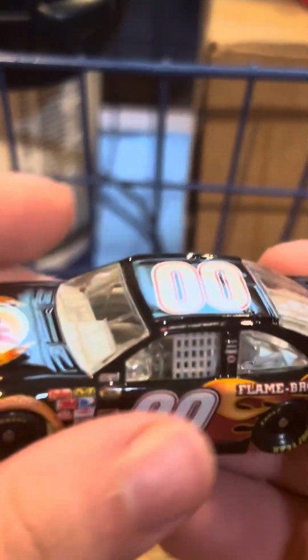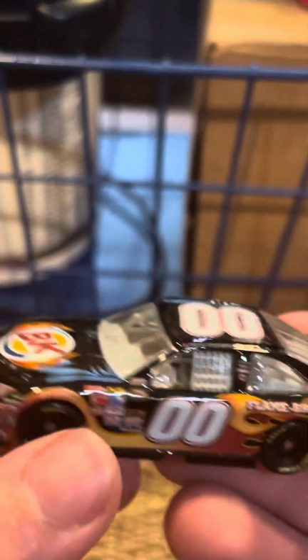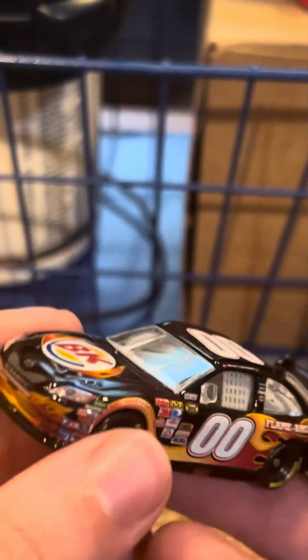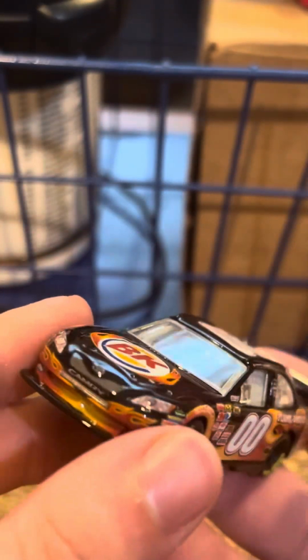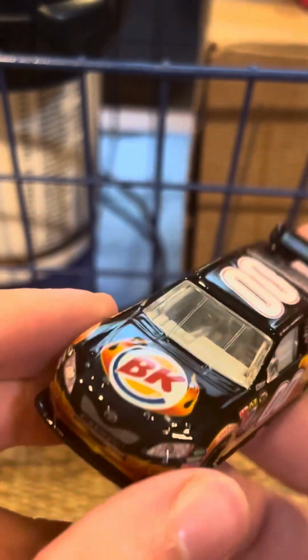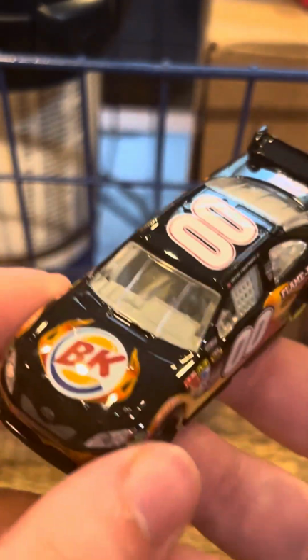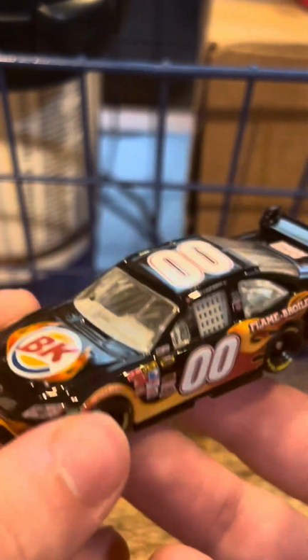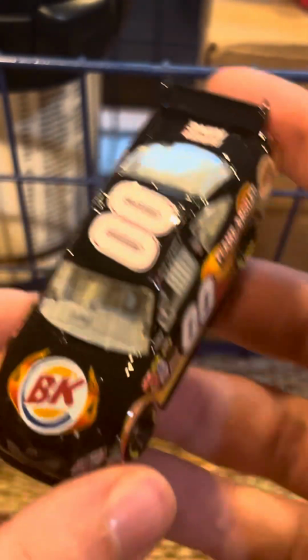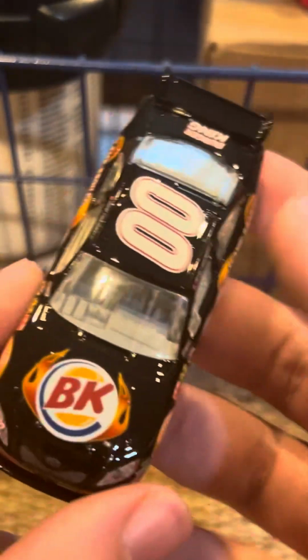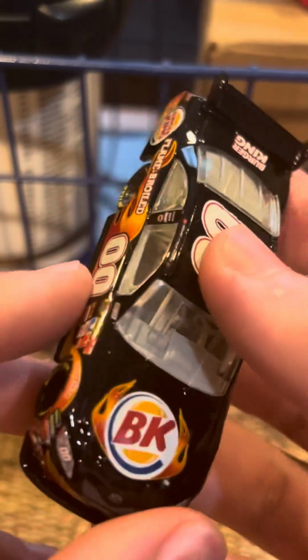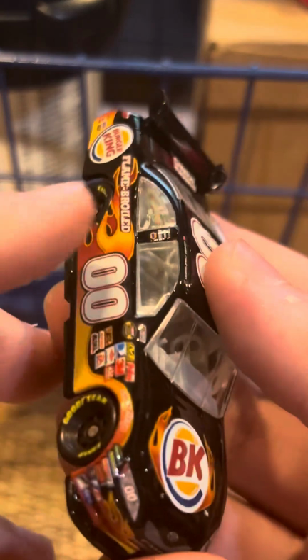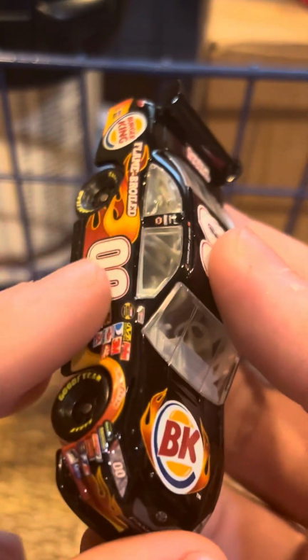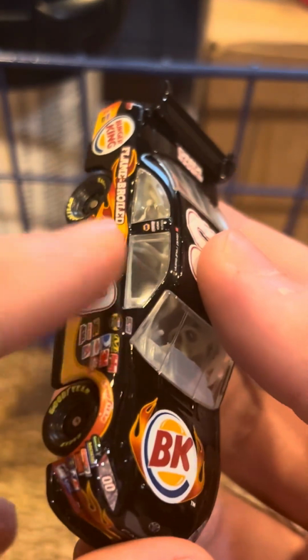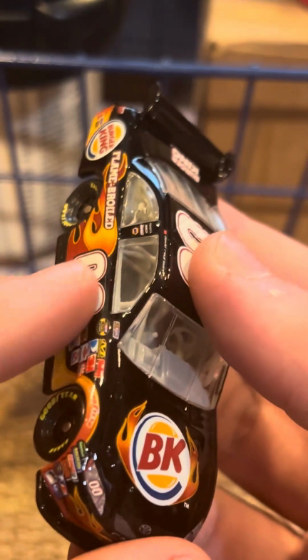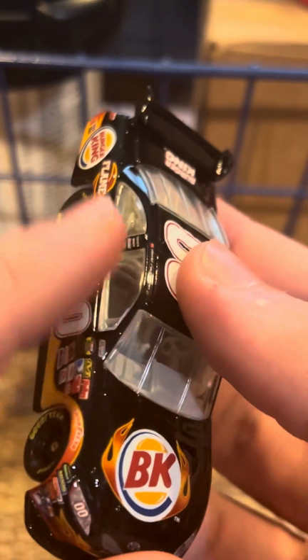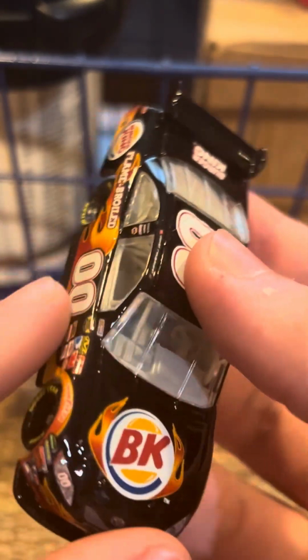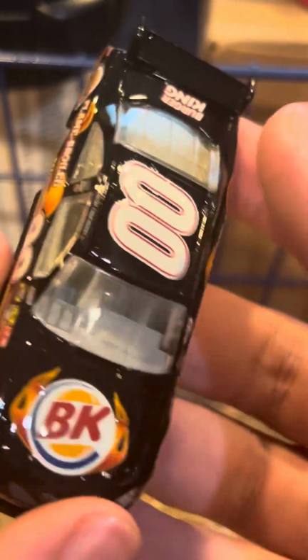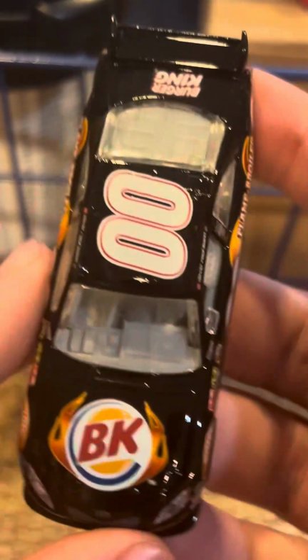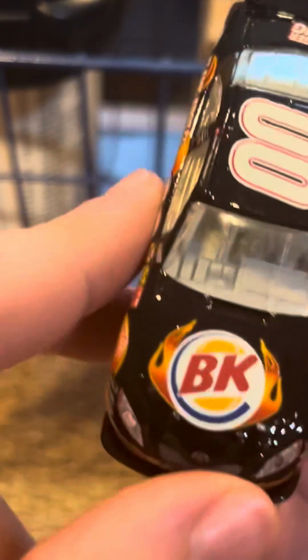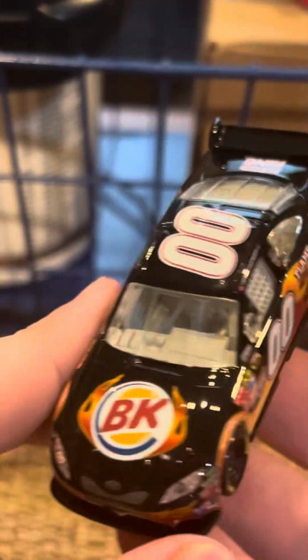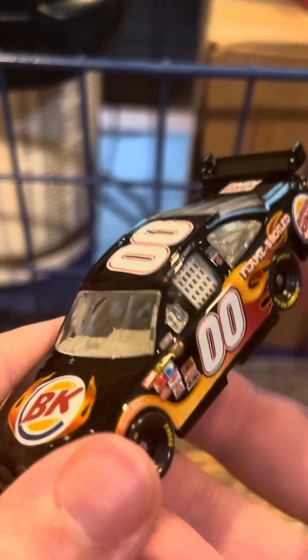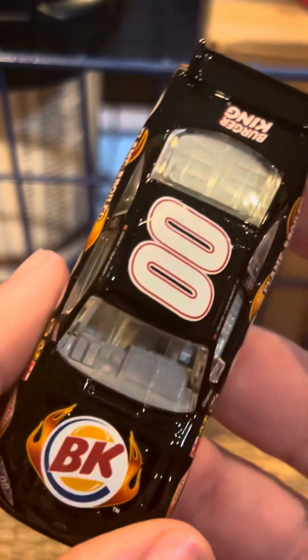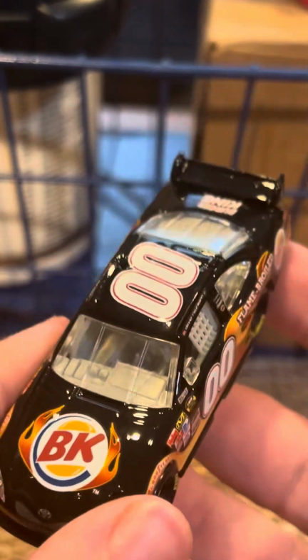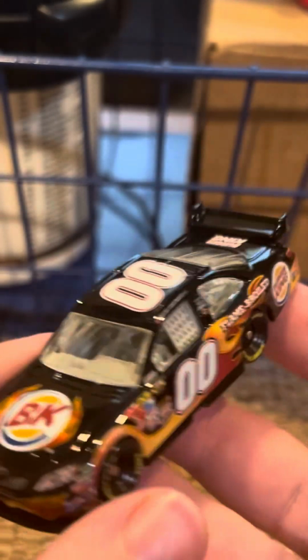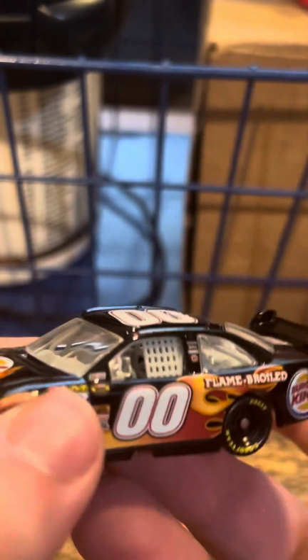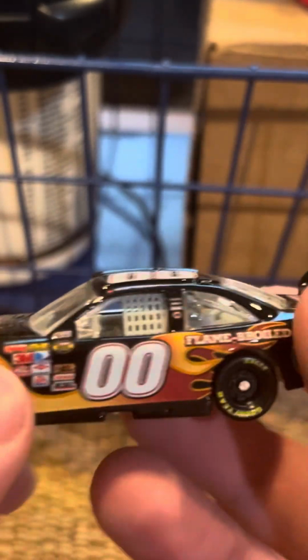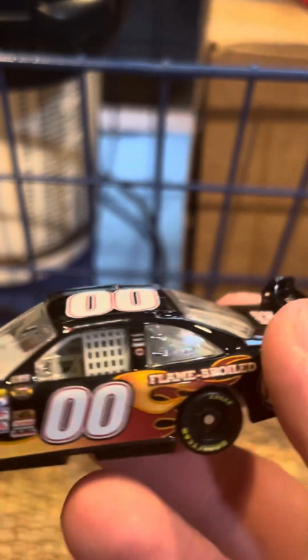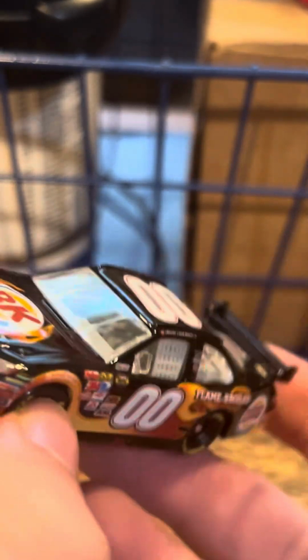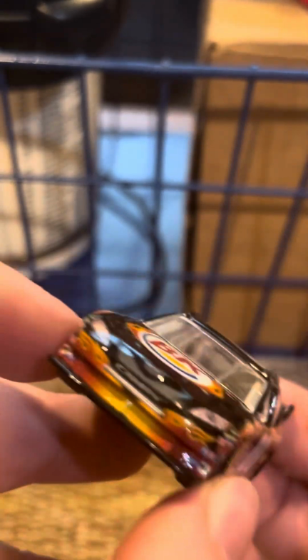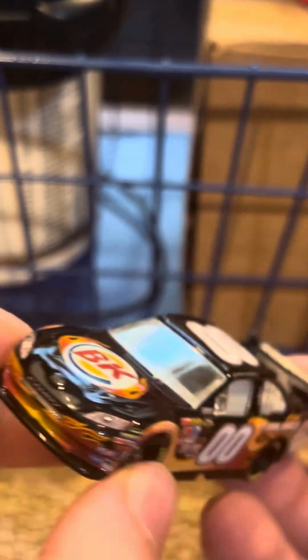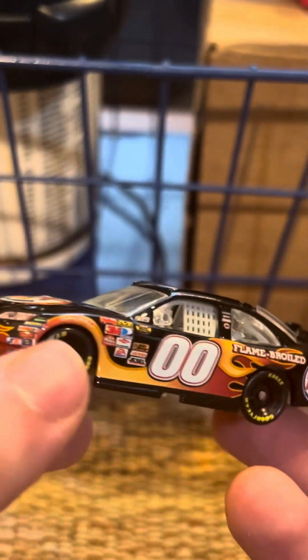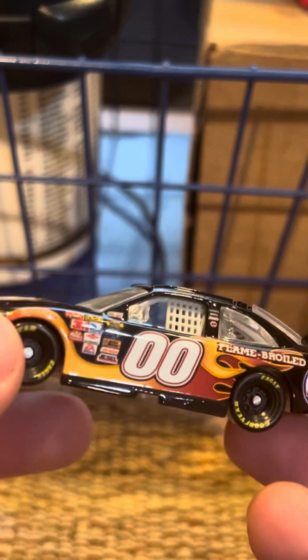Good lord, look at this thing, guys. Look at the gloss — it is just glossing. This is just beautiful. Pristine, beautiful — everything you want out of a DieCast, basically.